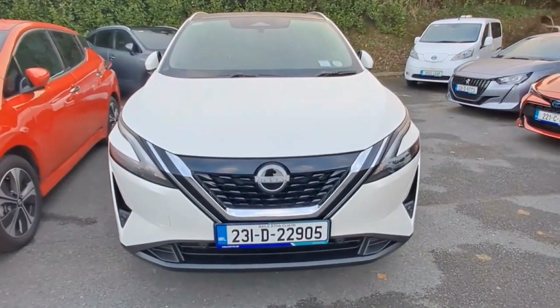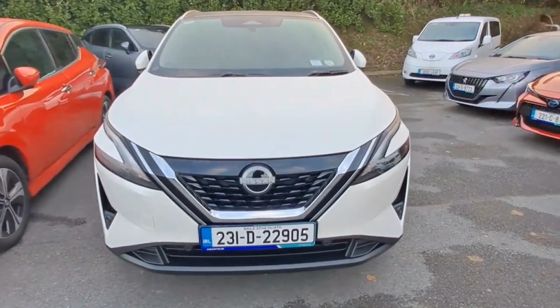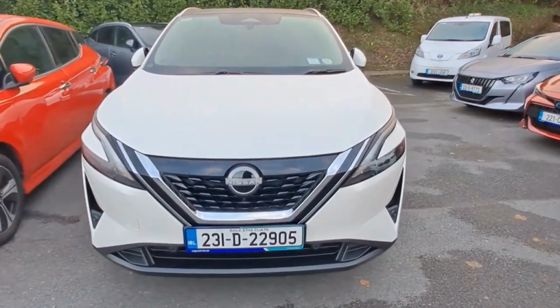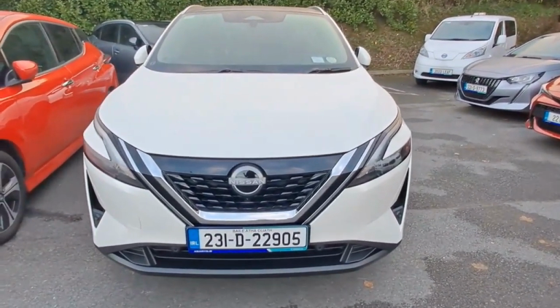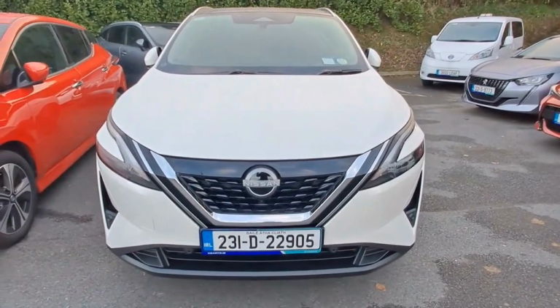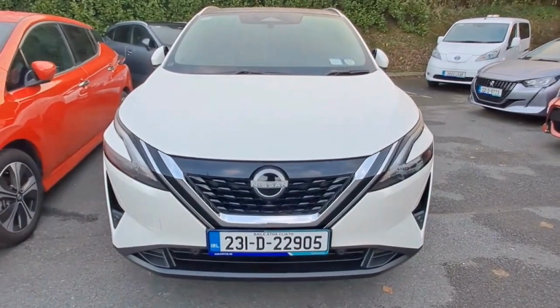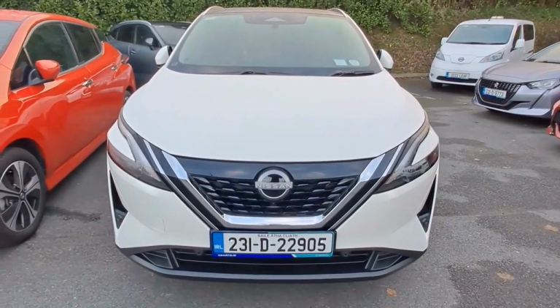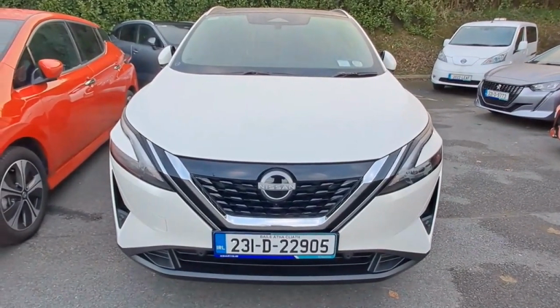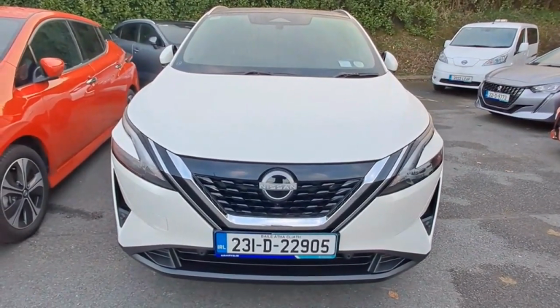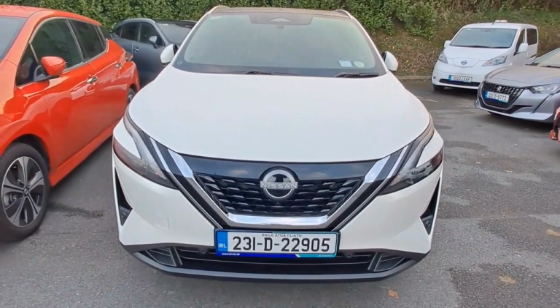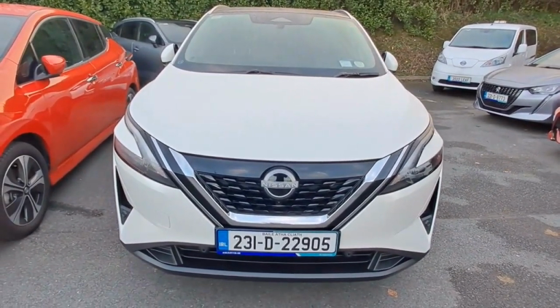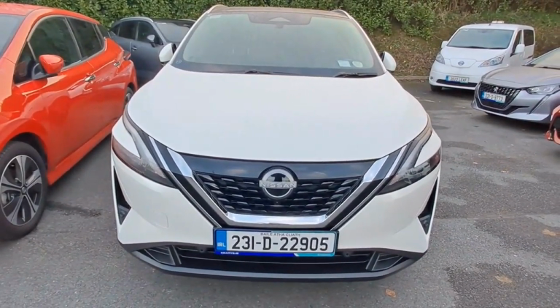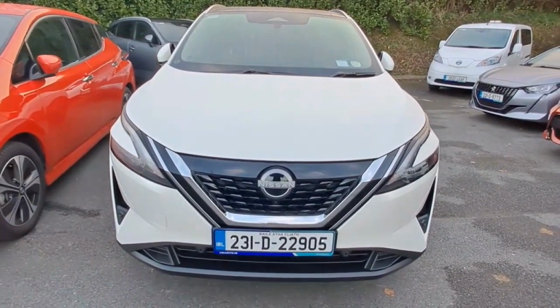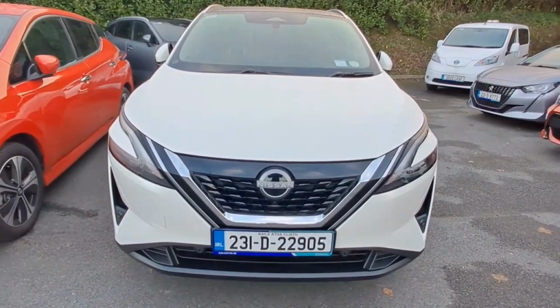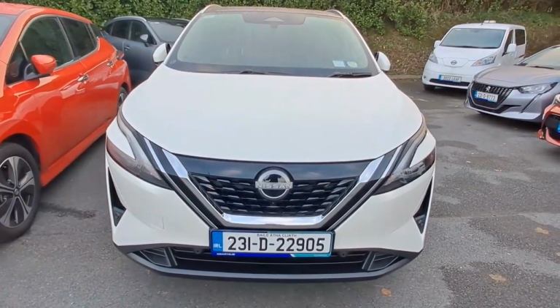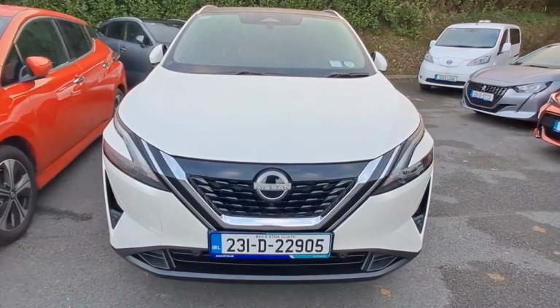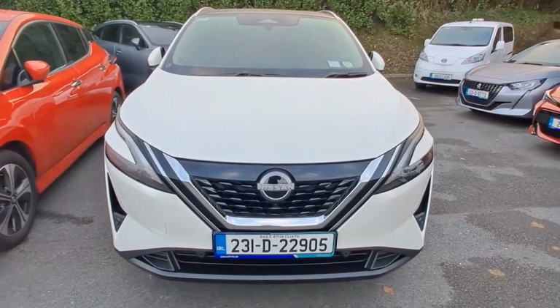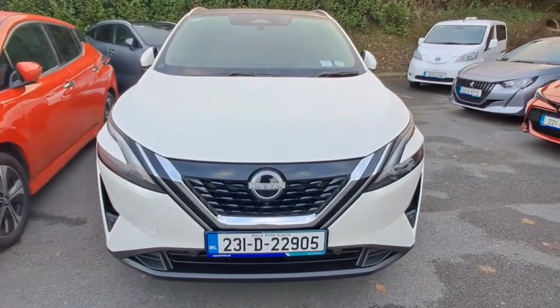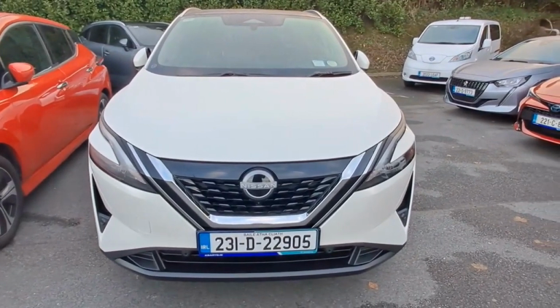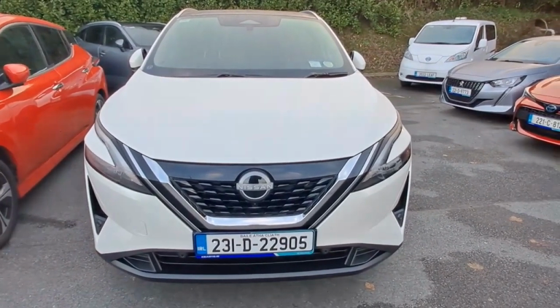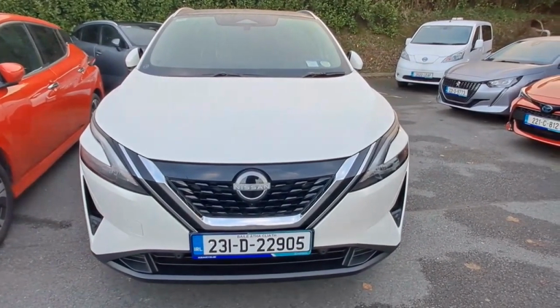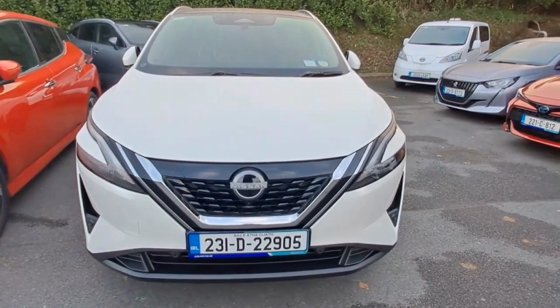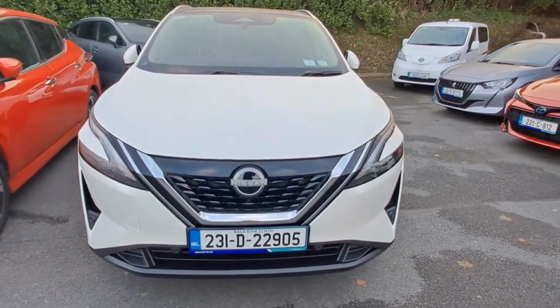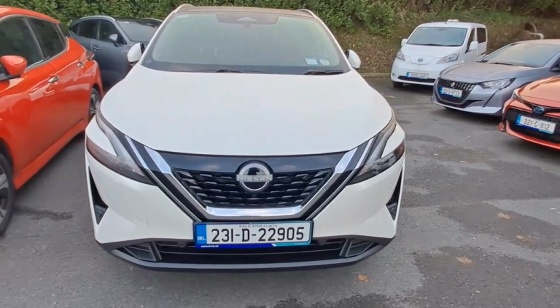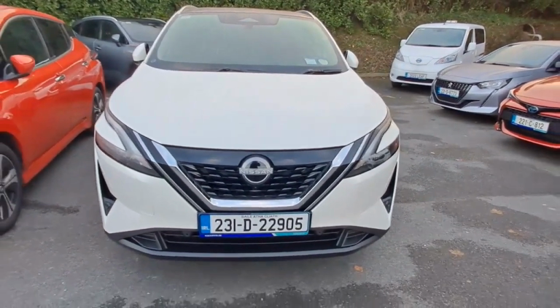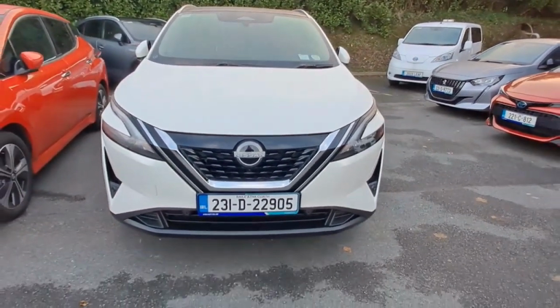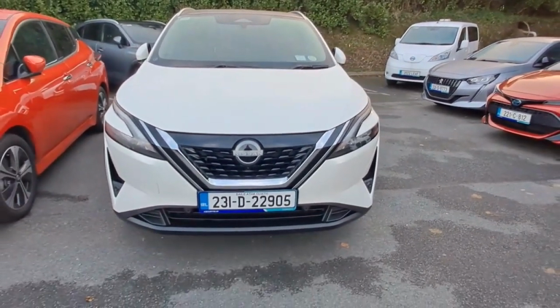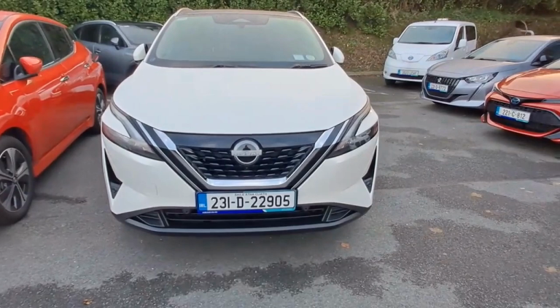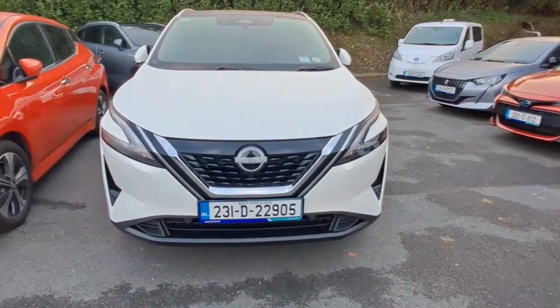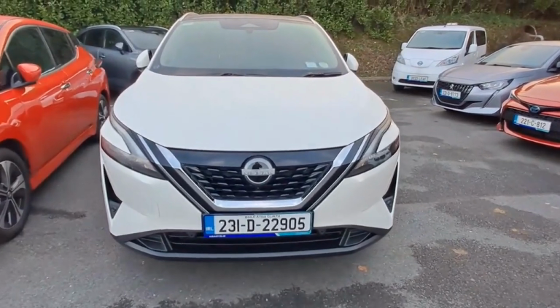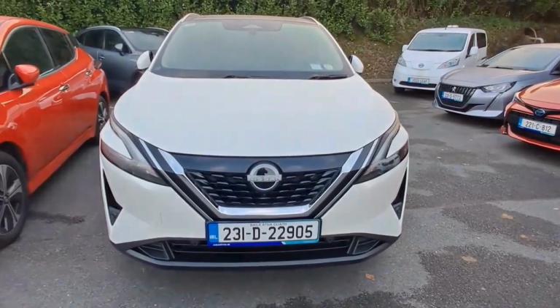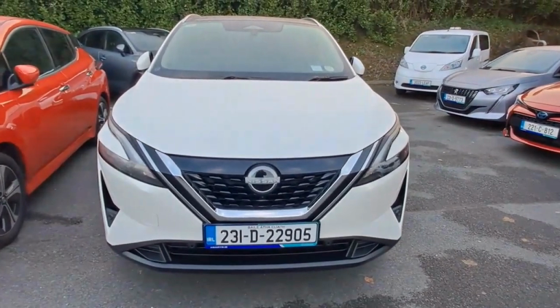231D 22905. This is one of our many XR Drive 2023 cars that we have available. It's an e-power Nissan Qashqai in SP Premium specification. SP Premium is a really nice spec car, one of our more popular ones.